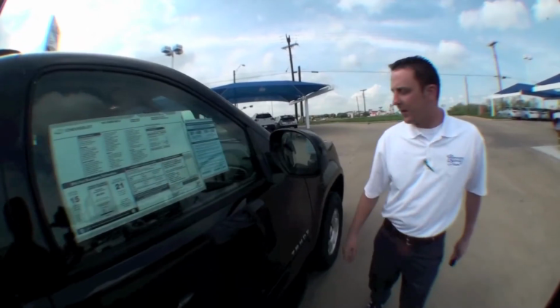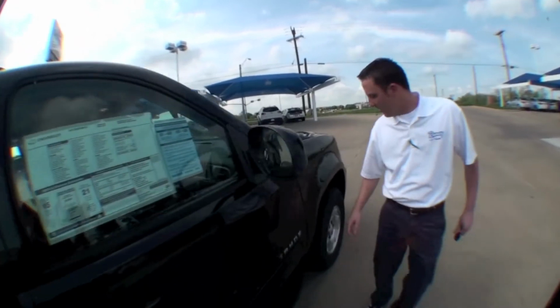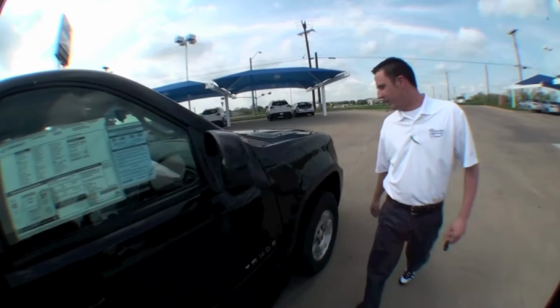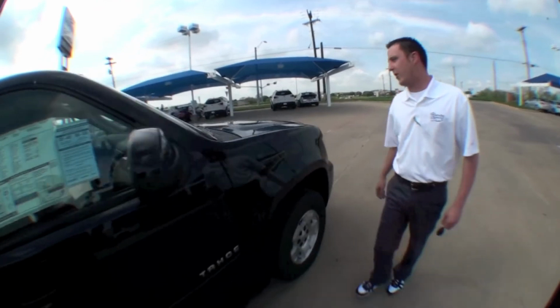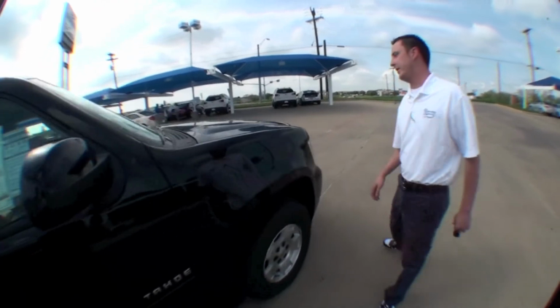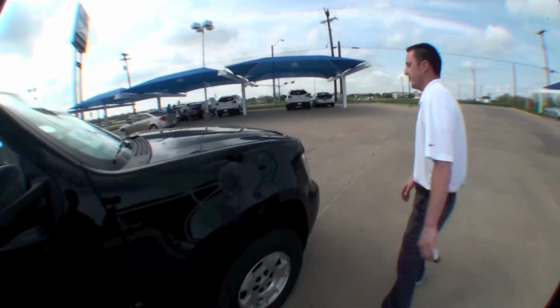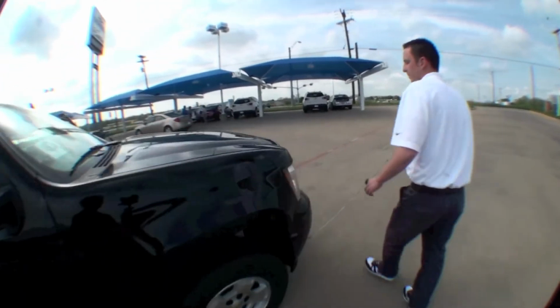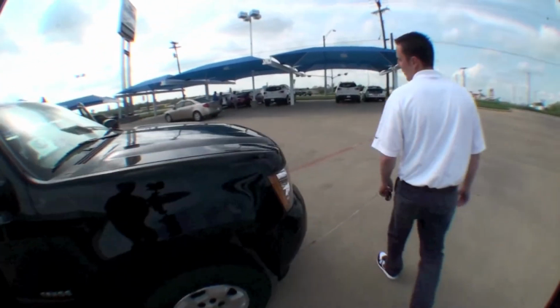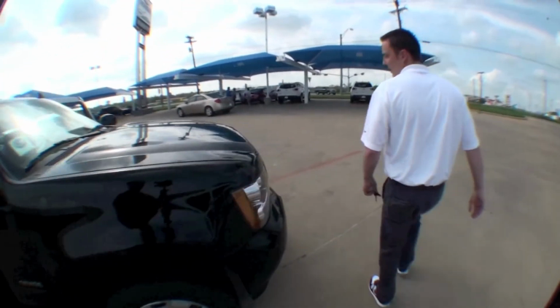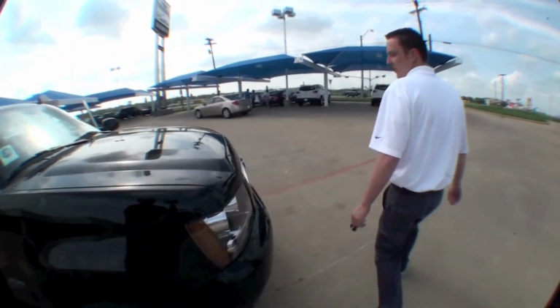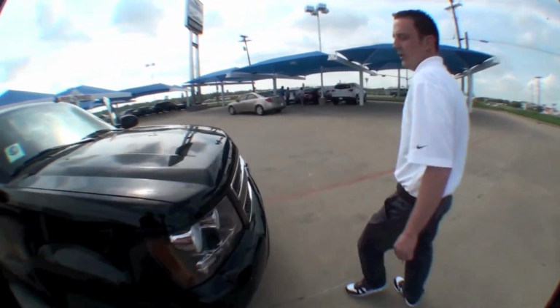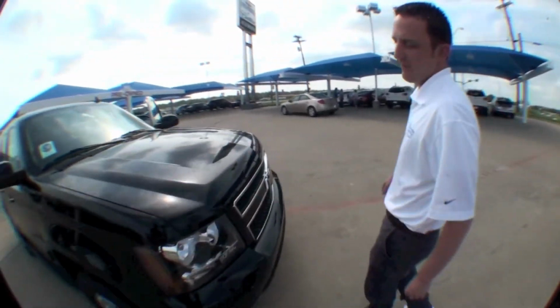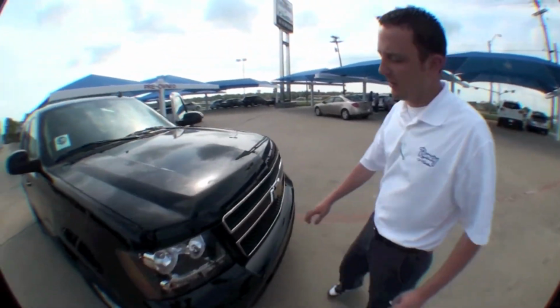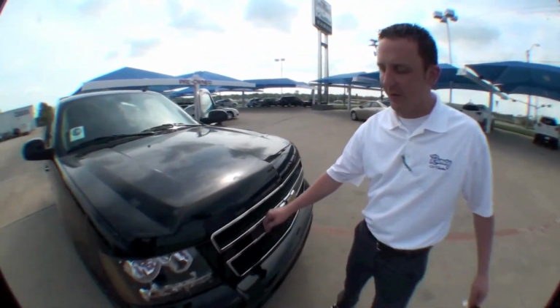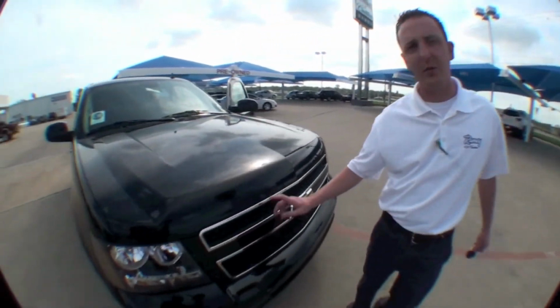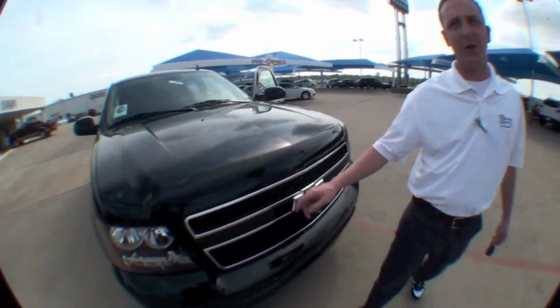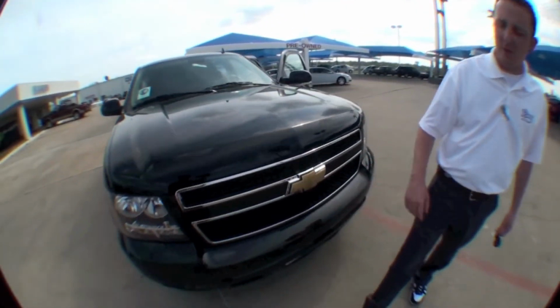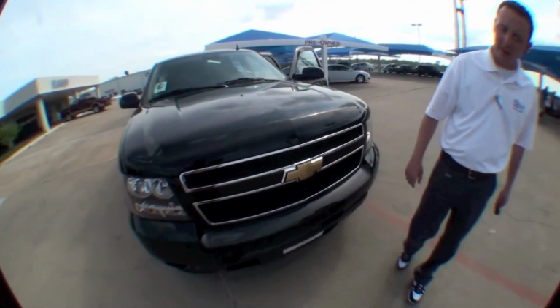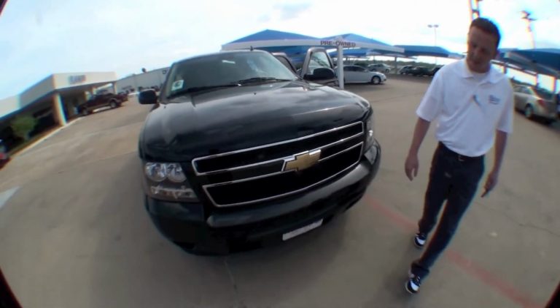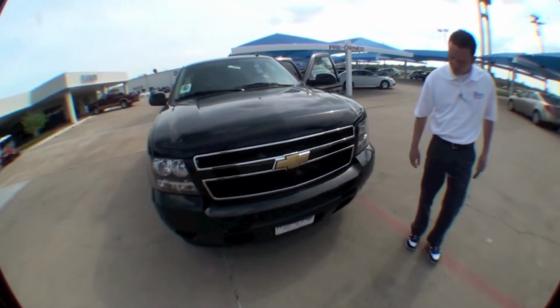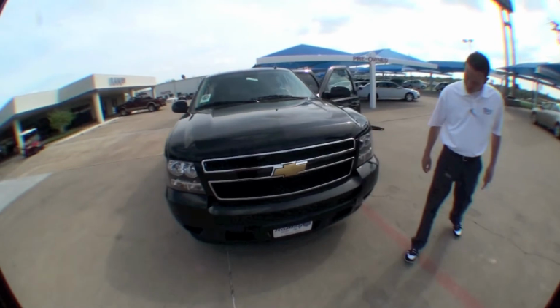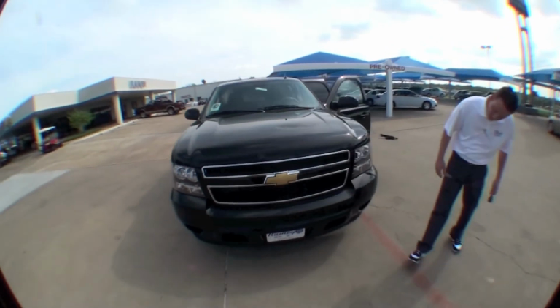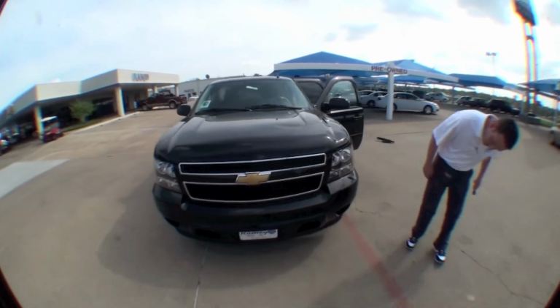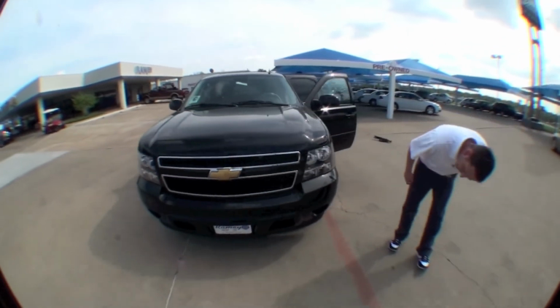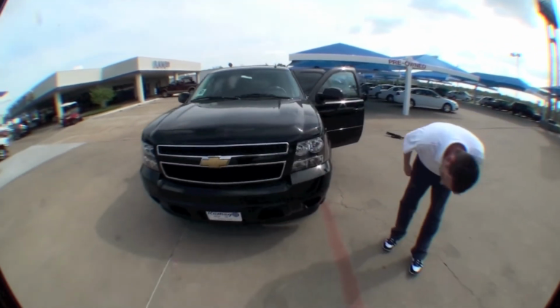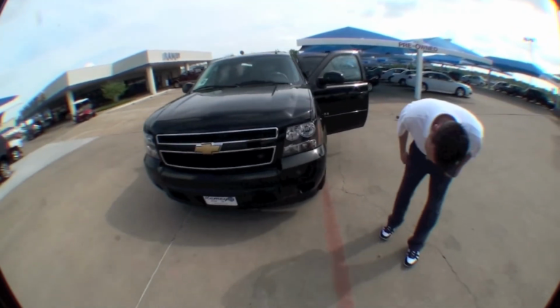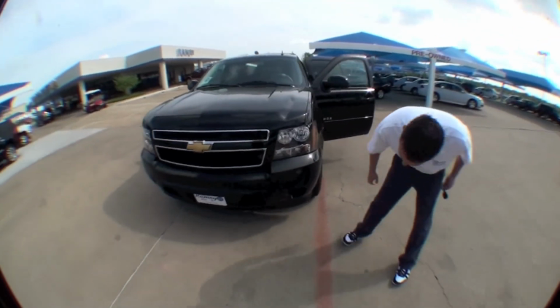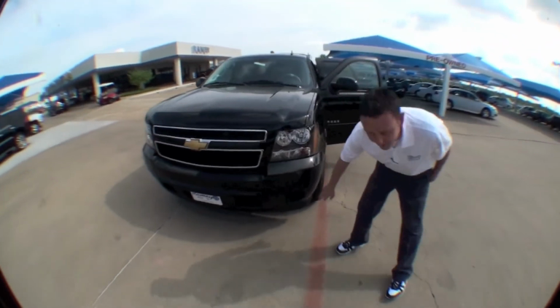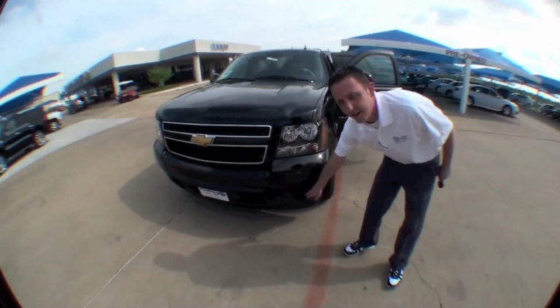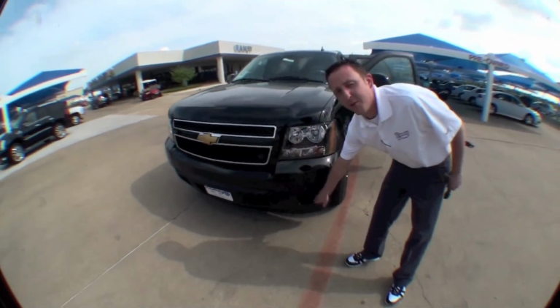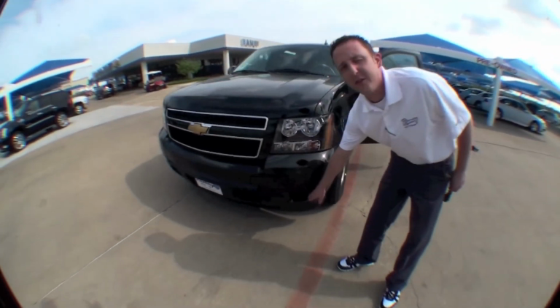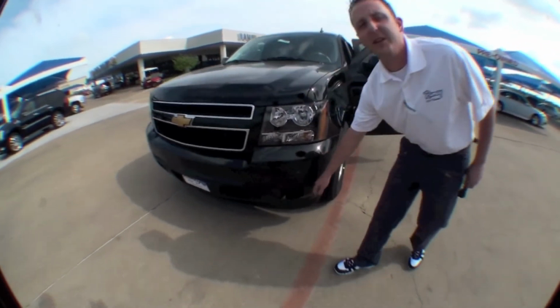Coming around the front, you can see we do have a color-matched grille with chrome around the edges, and fog lamps down here for better visibility.